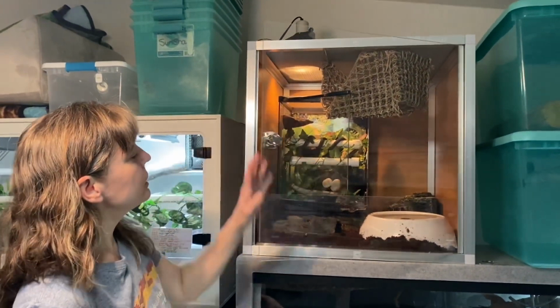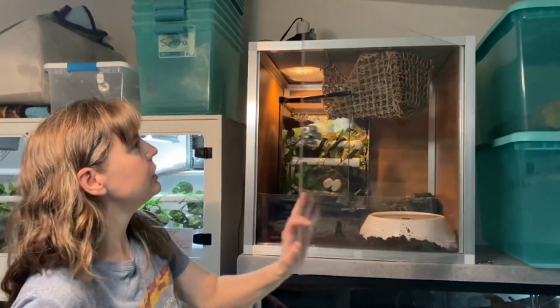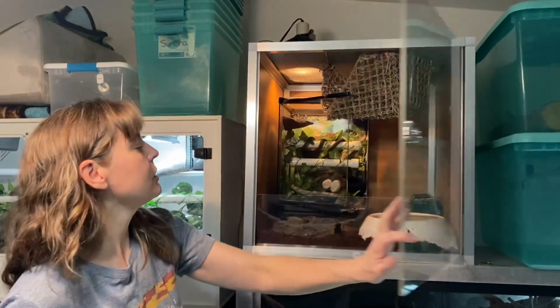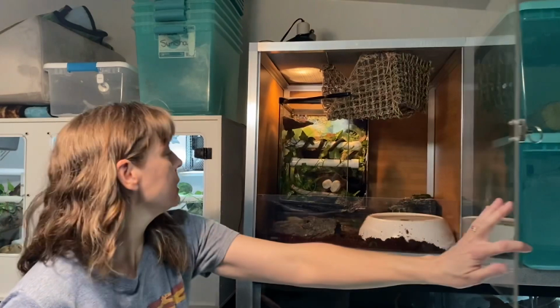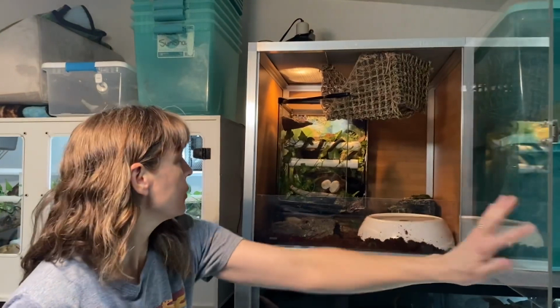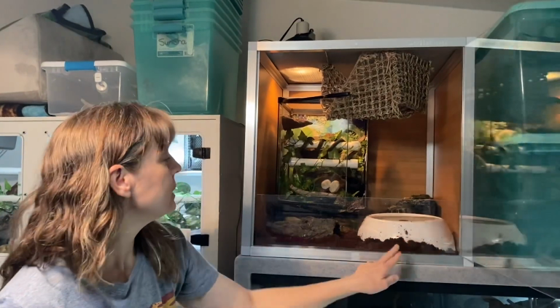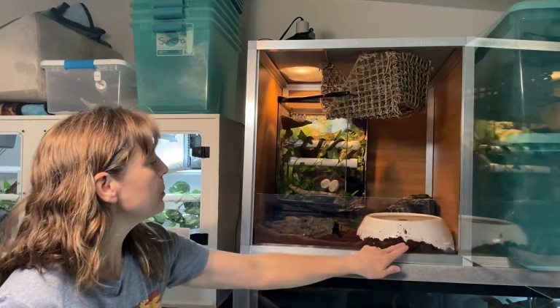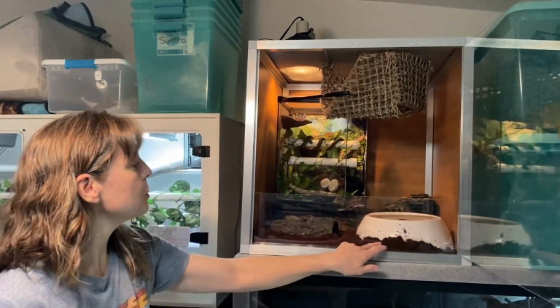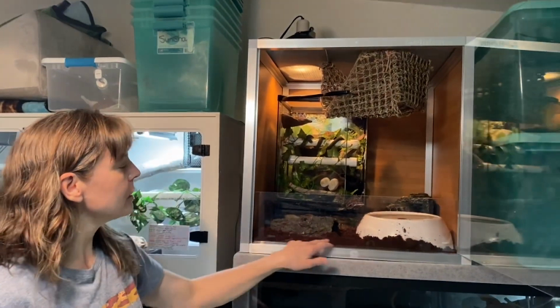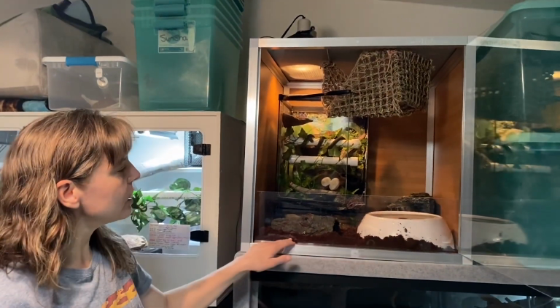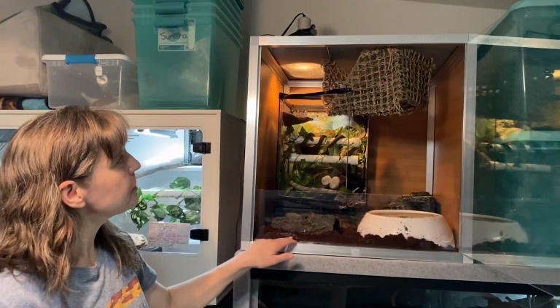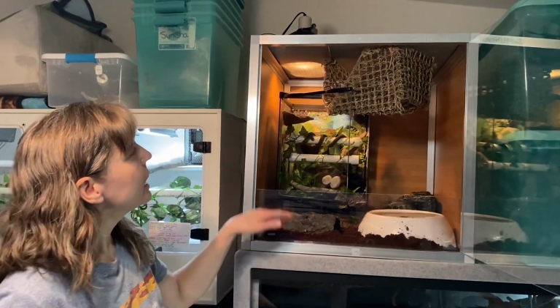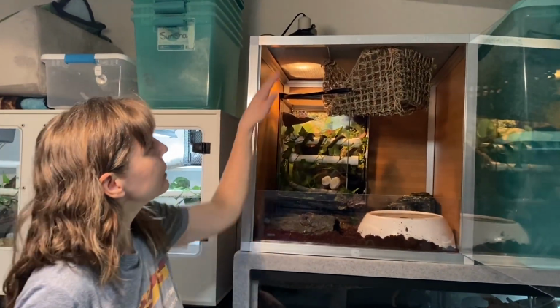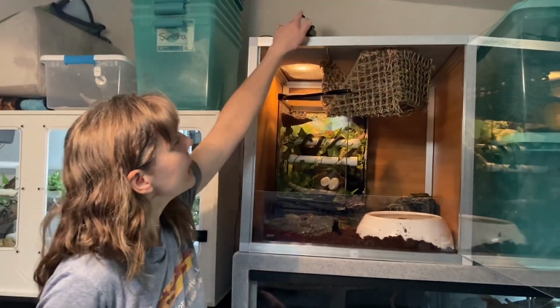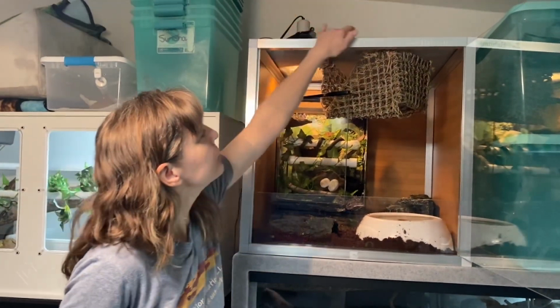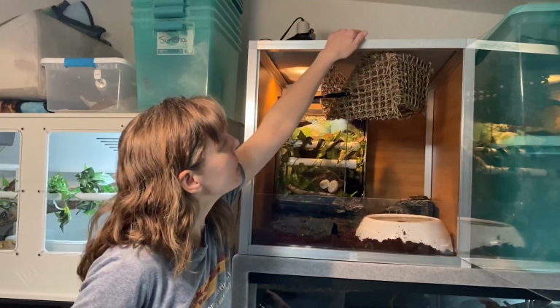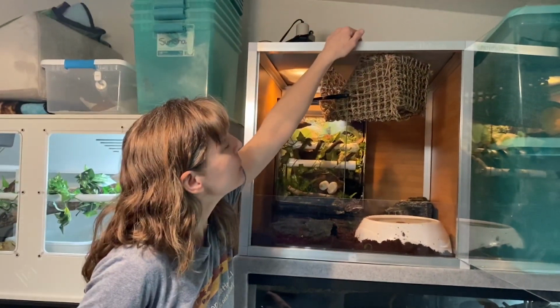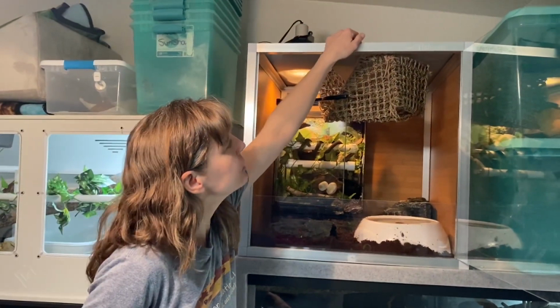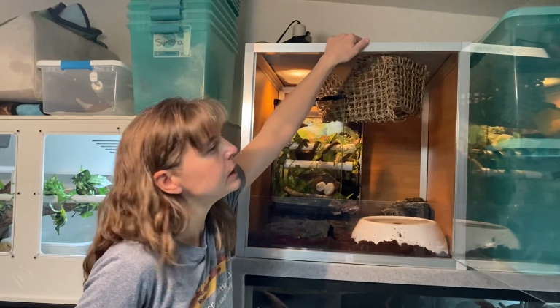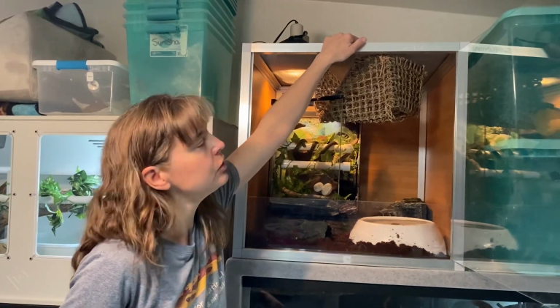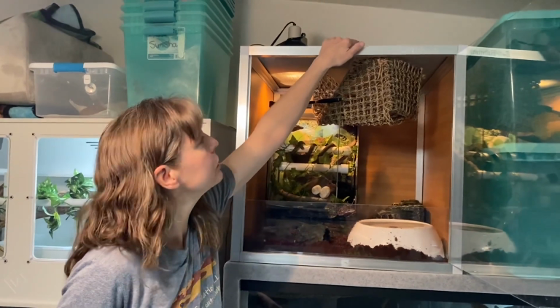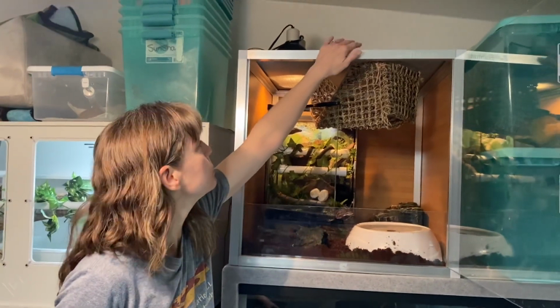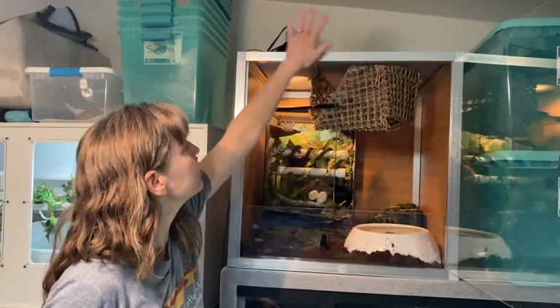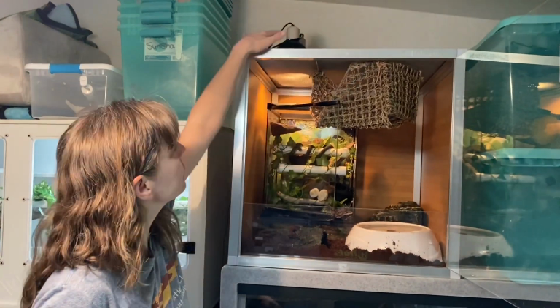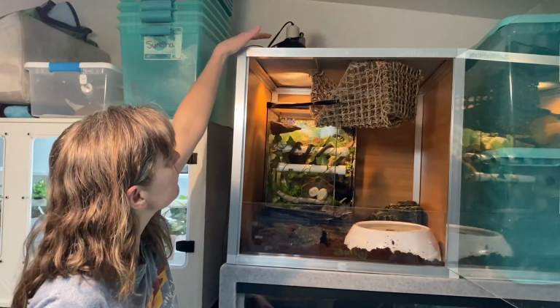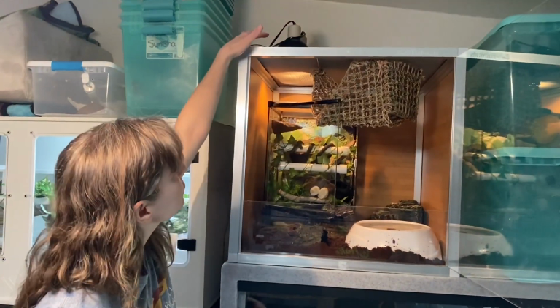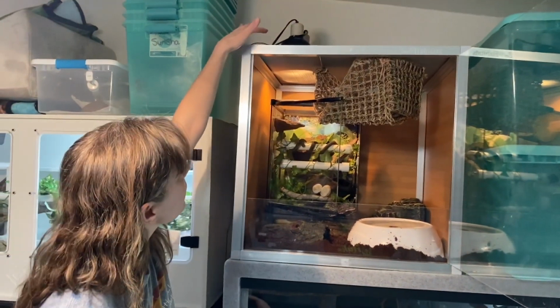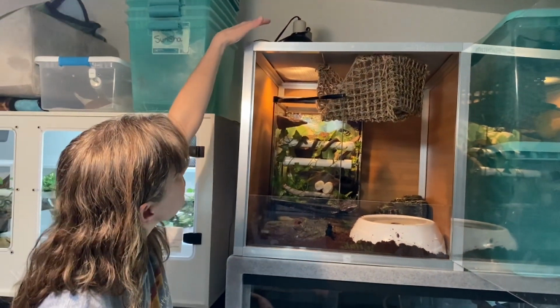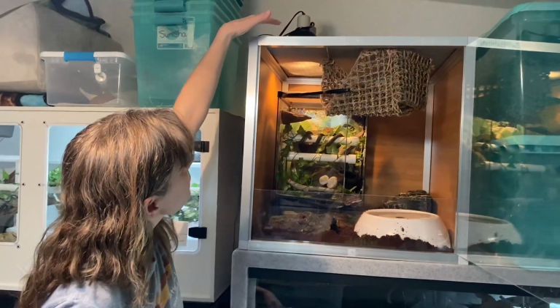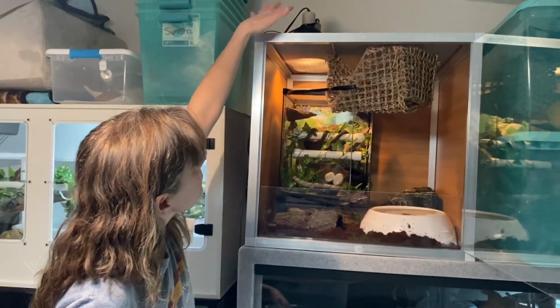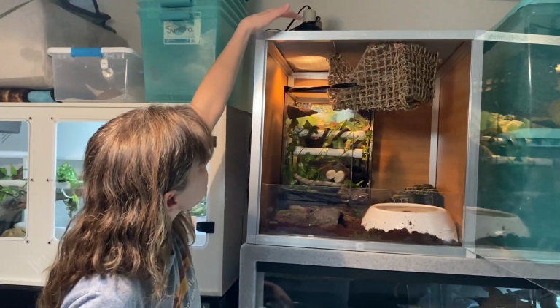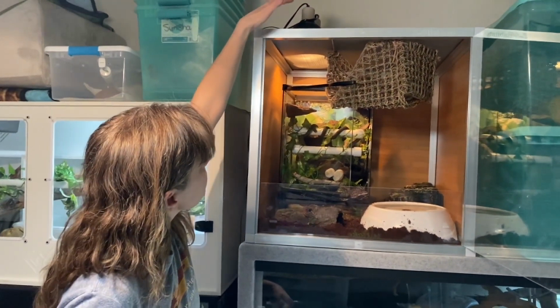The substrate shield is so that I could give him some moist substrate. On half of the top, I have a humidity shield to hold in moisture, and the other half is going to have his lamps and heat.